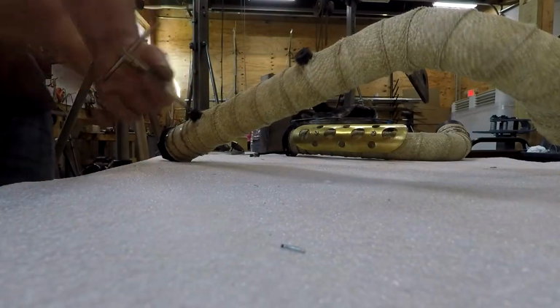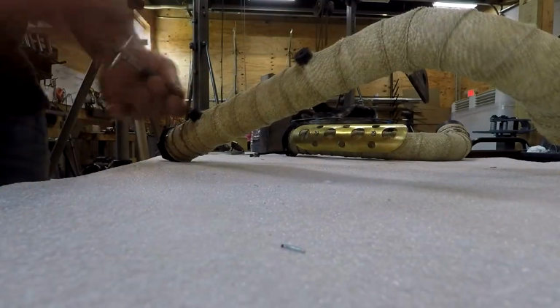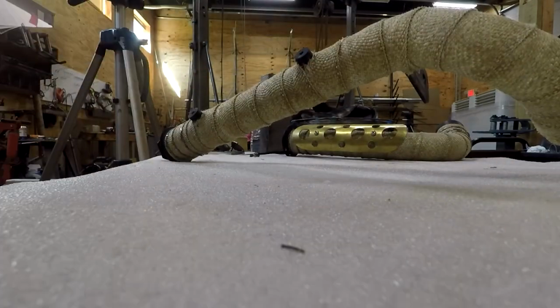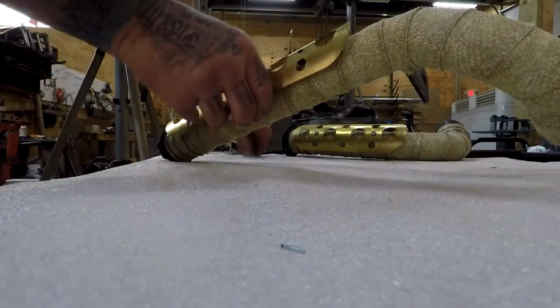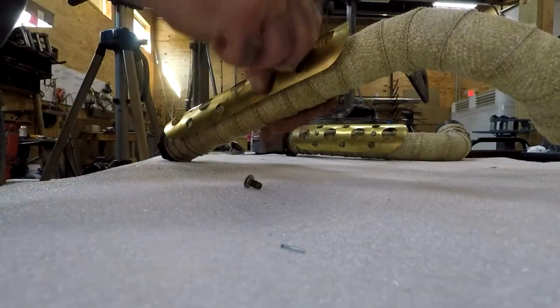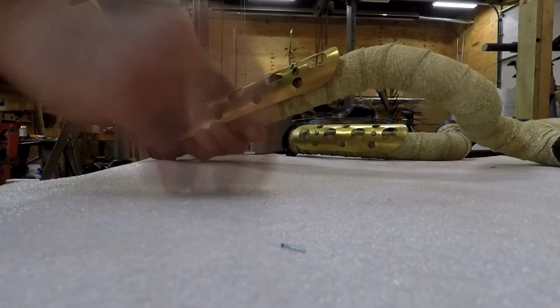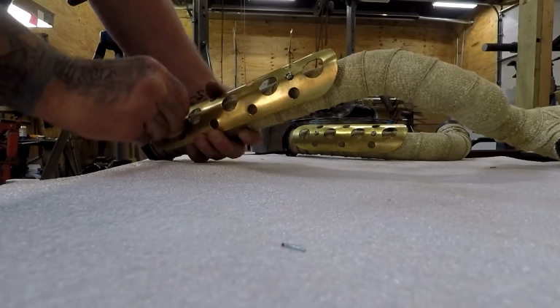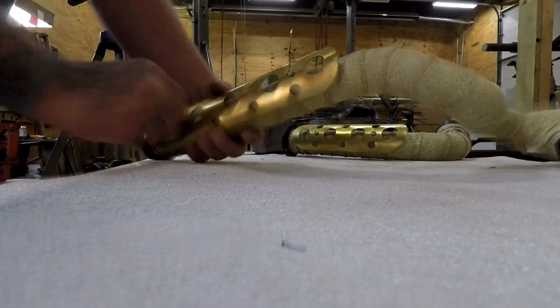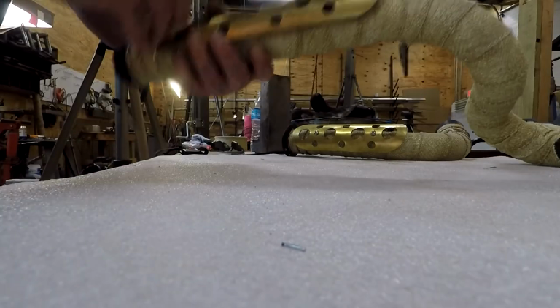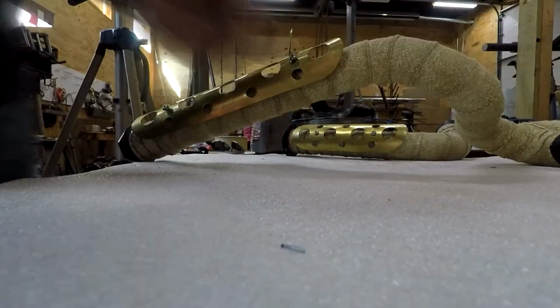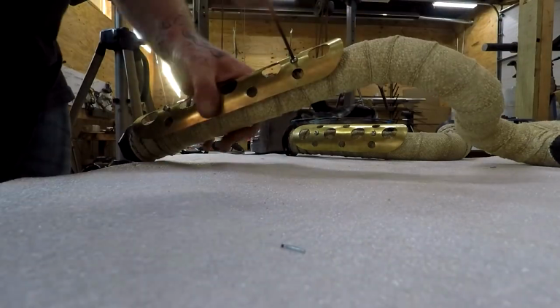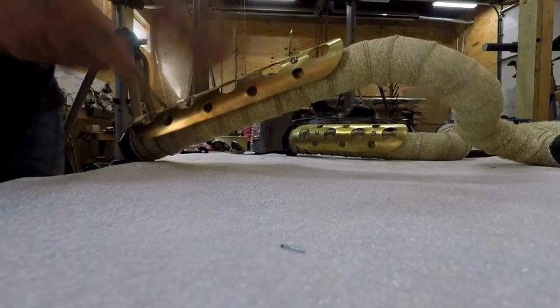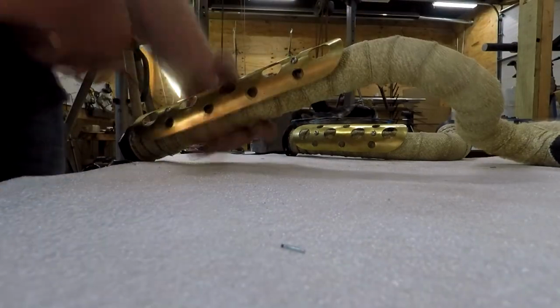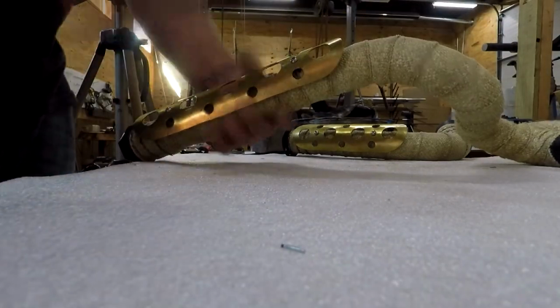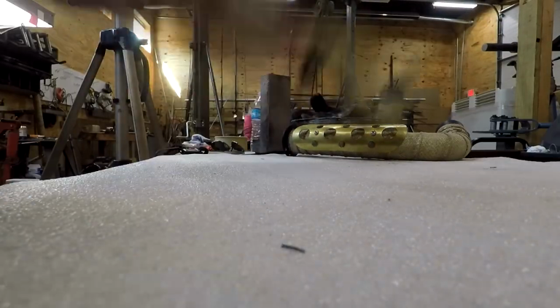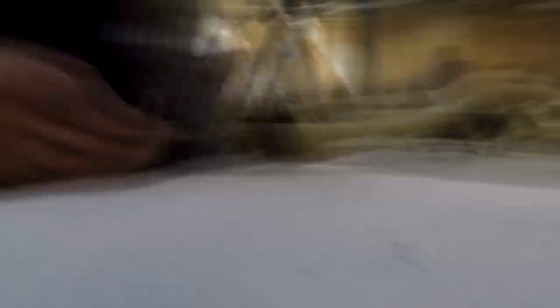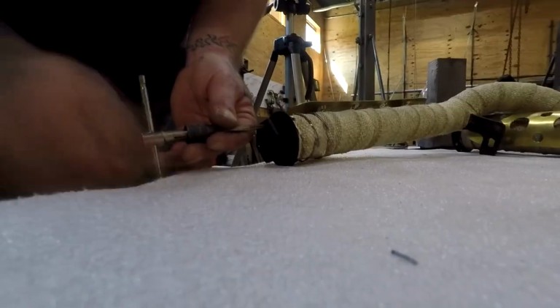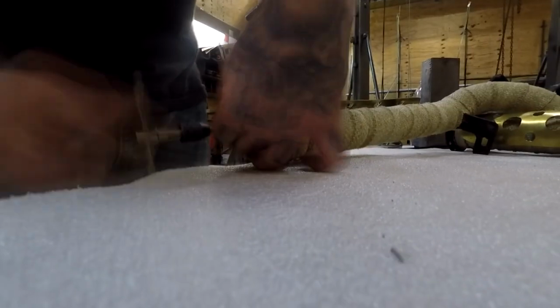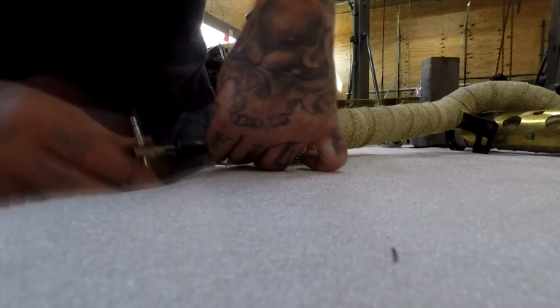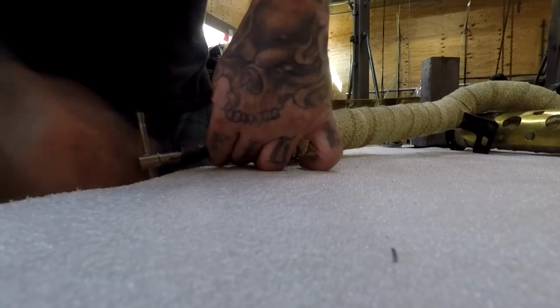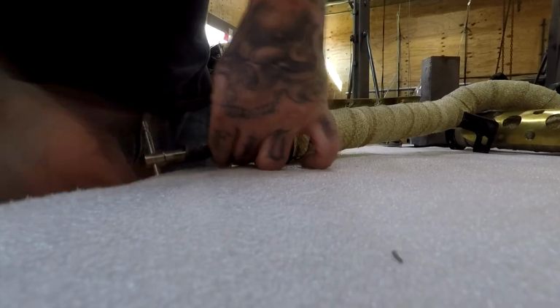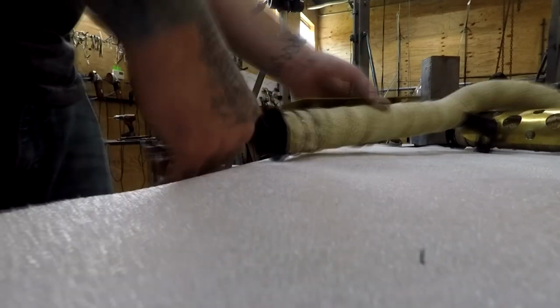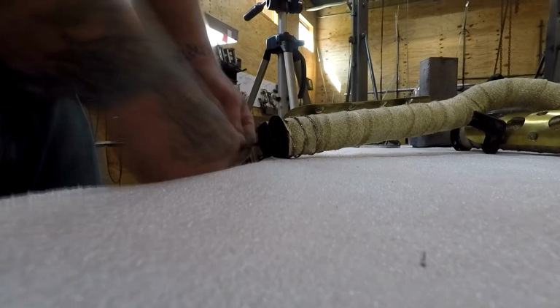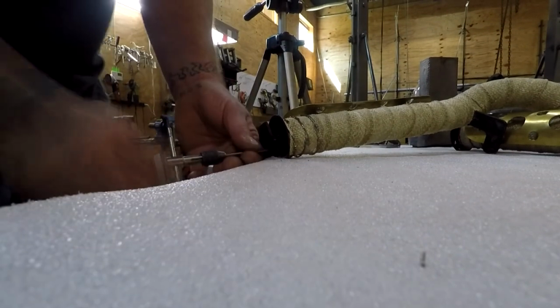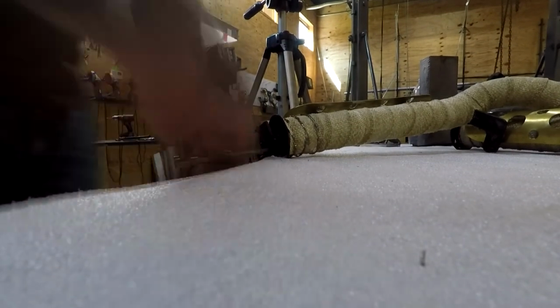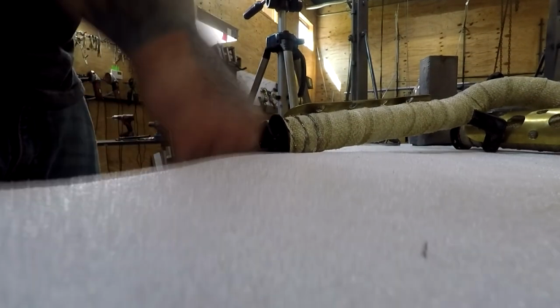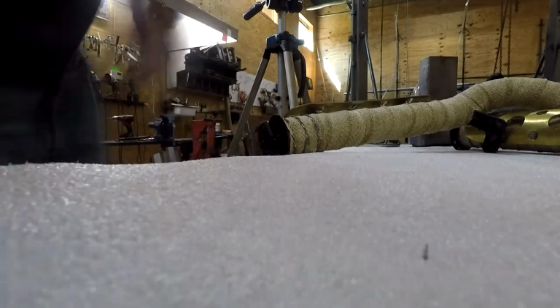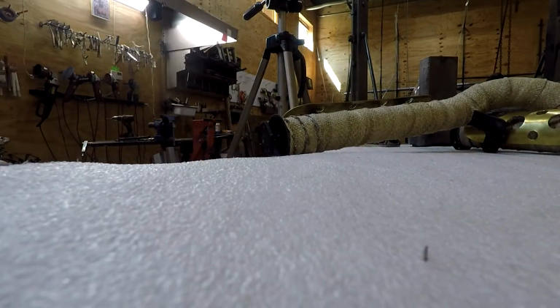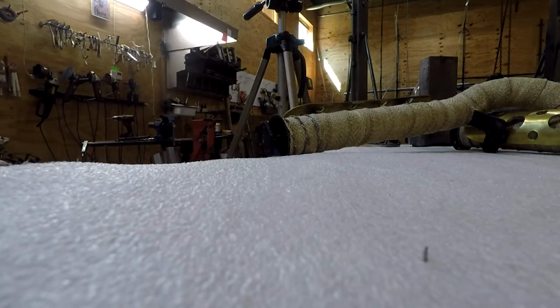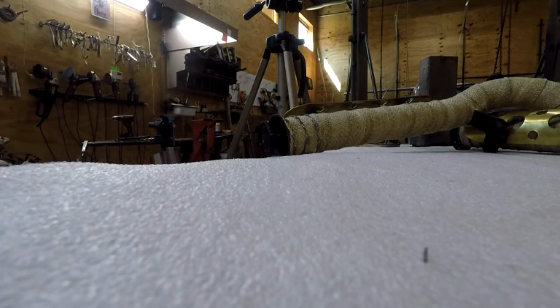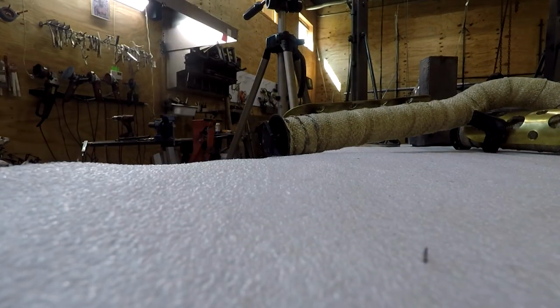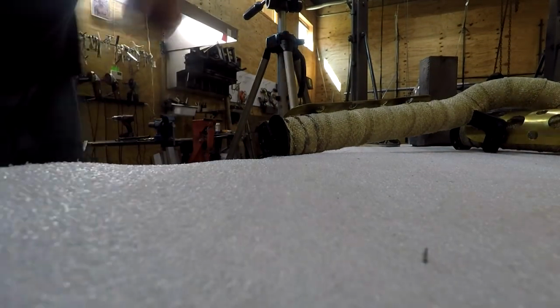Put the heat shields back on there now that it's all wrapped up, and chasing out the holes after they've had paint on them.